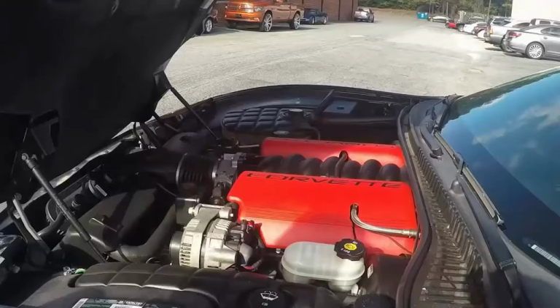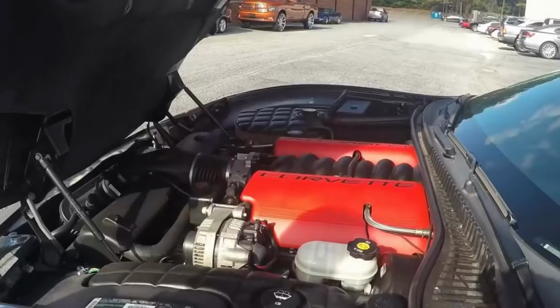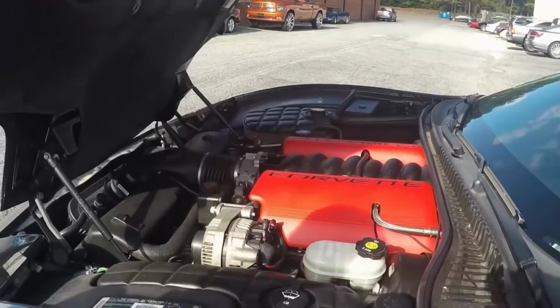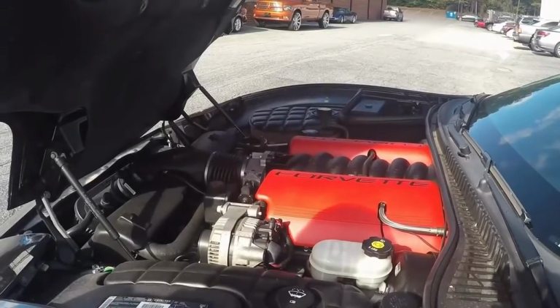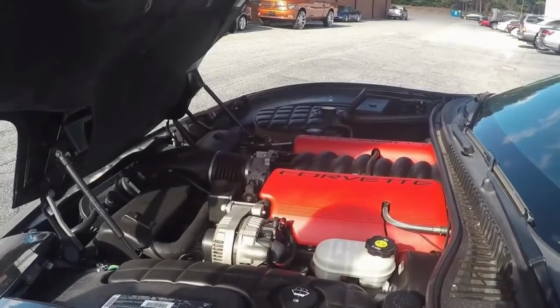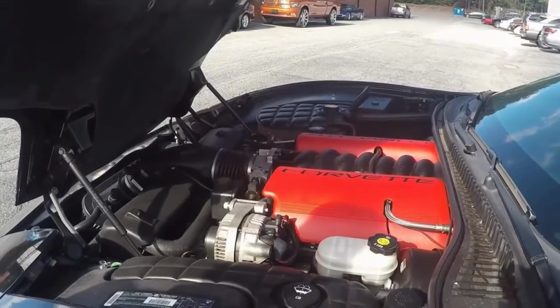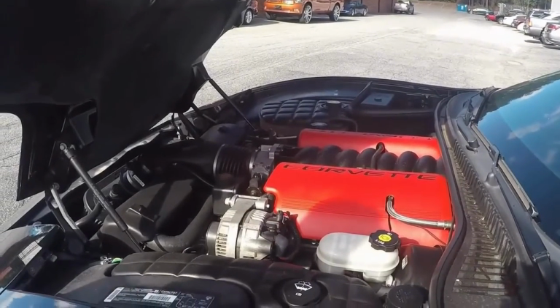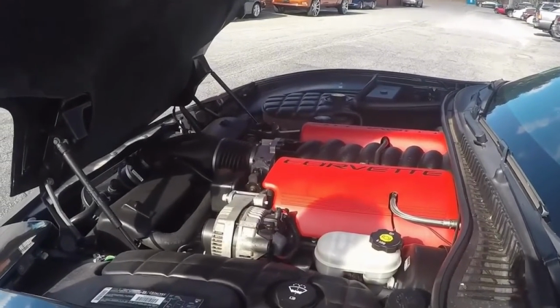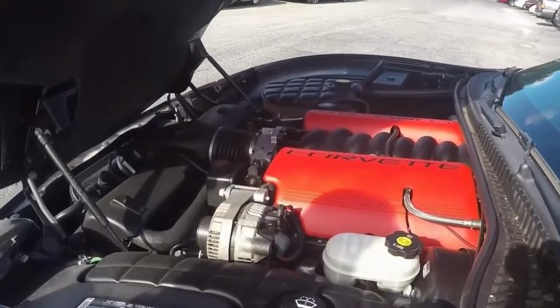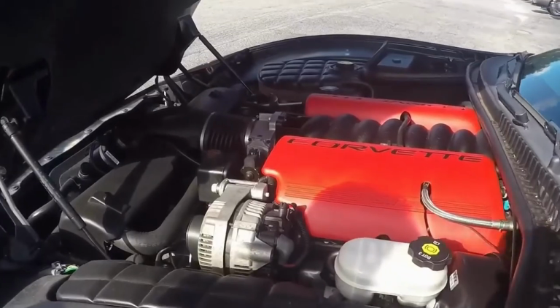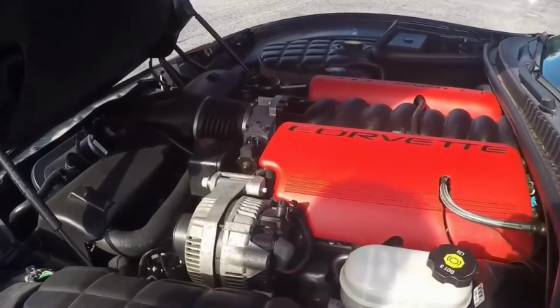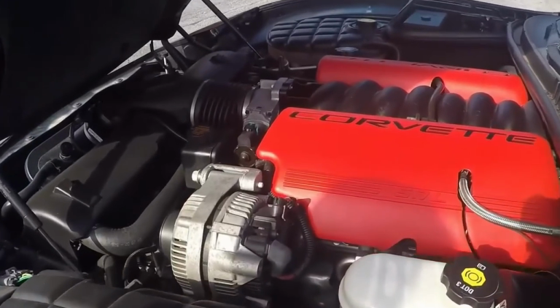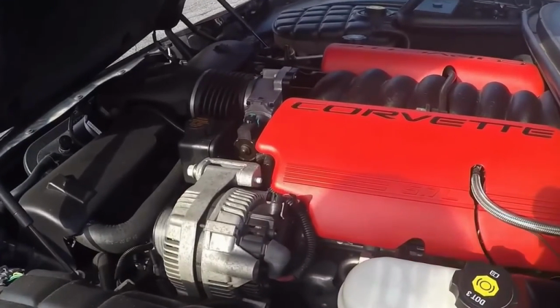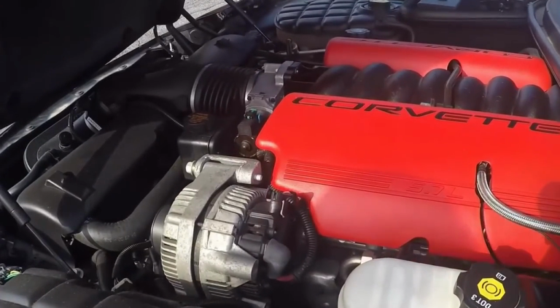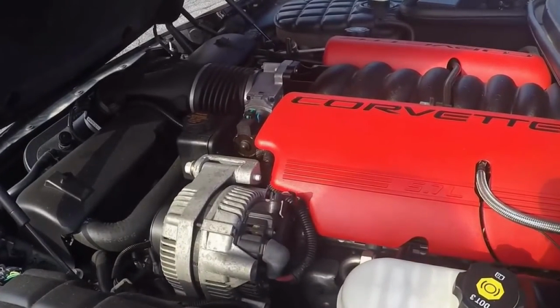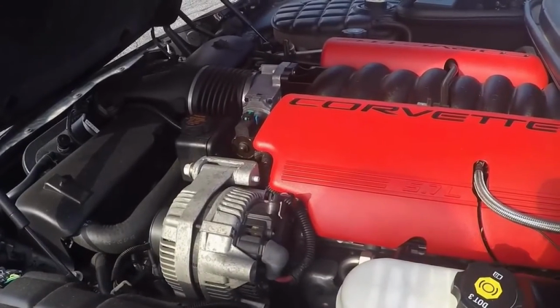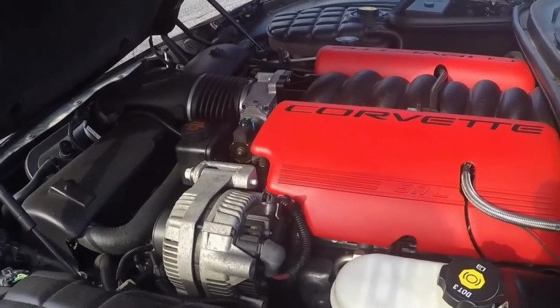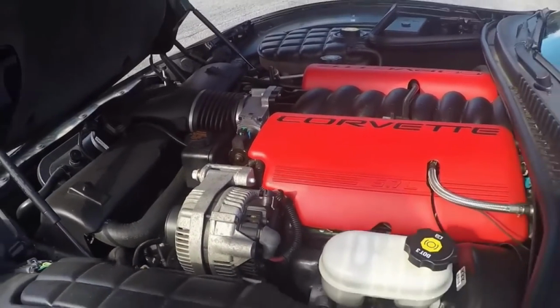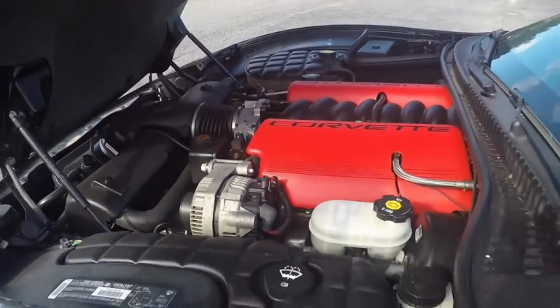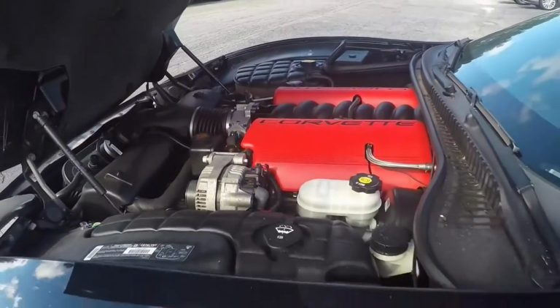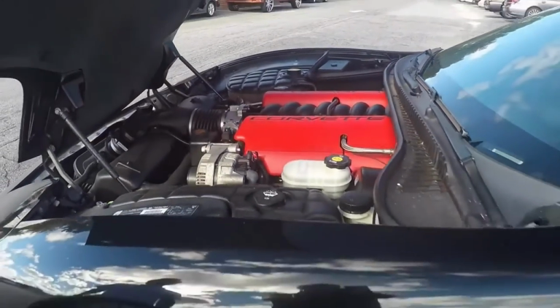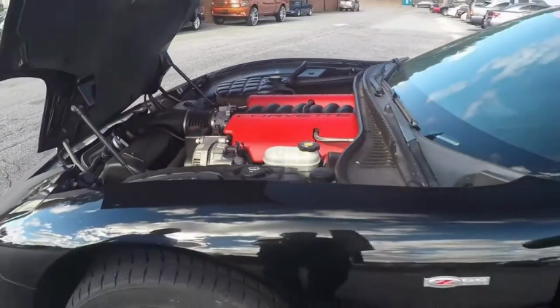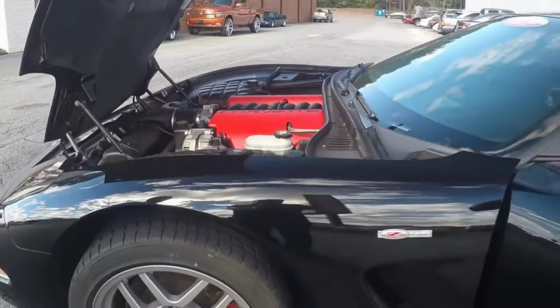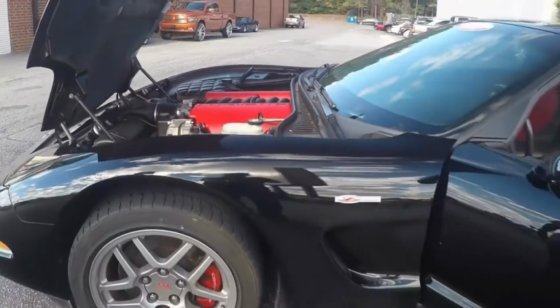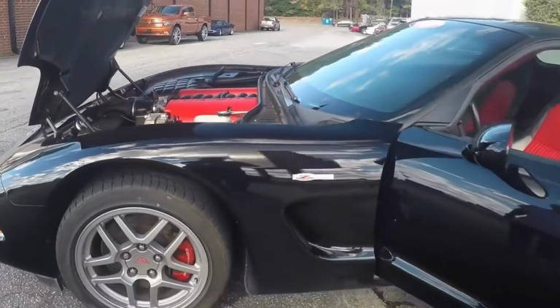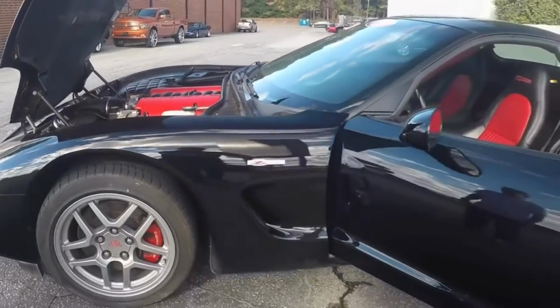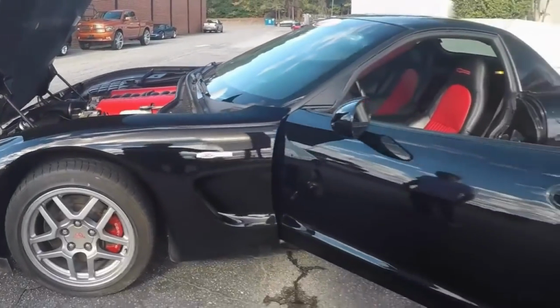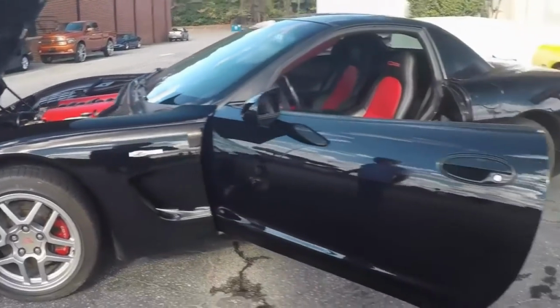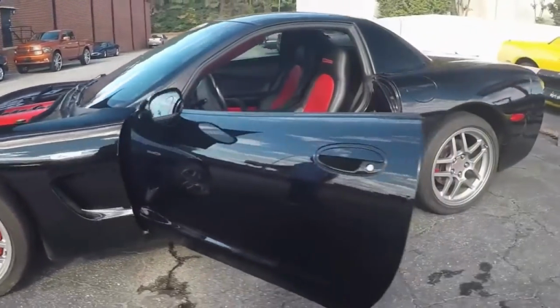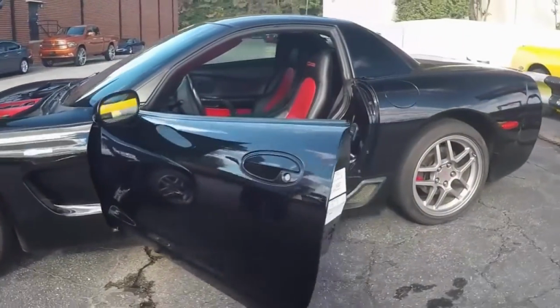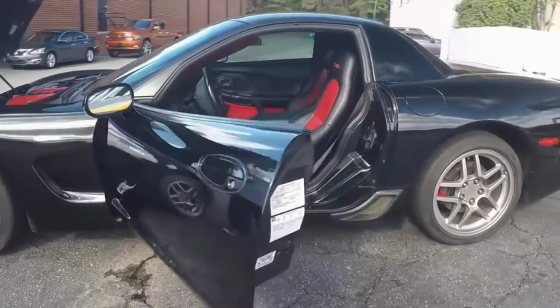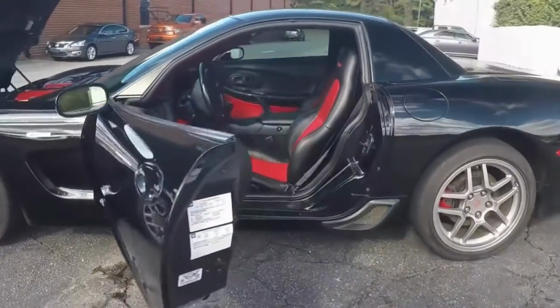This car is black with a red interior, which is really, really rare. A glimpse in the engine compartment and of the interior — very nicely contrasted.